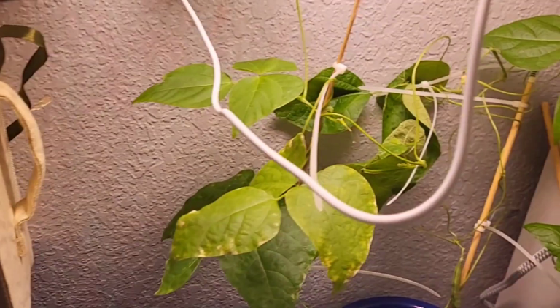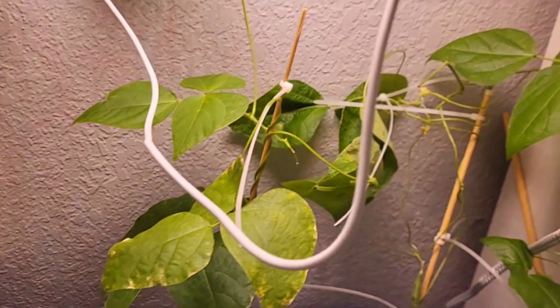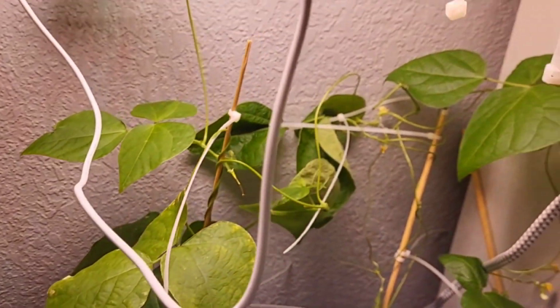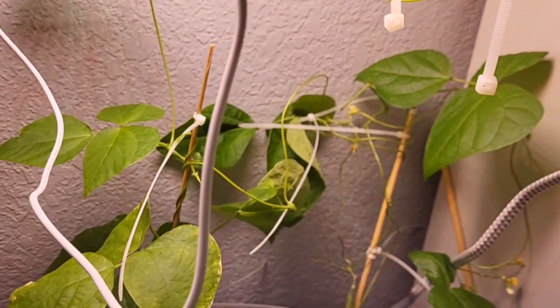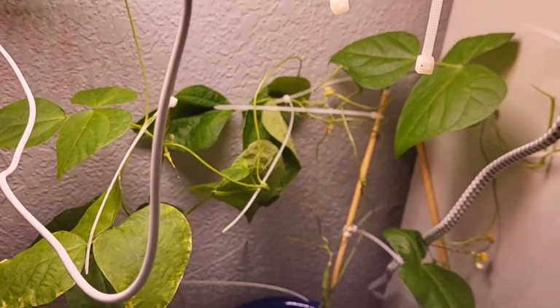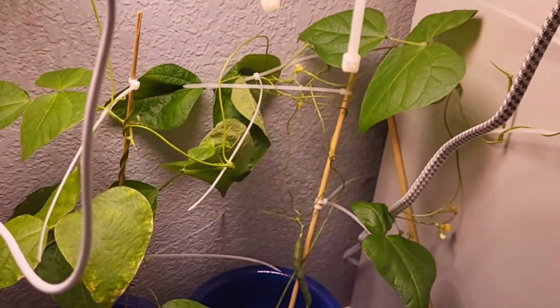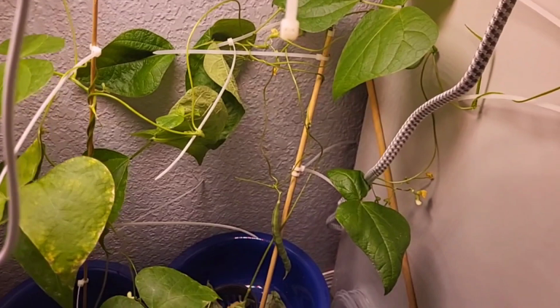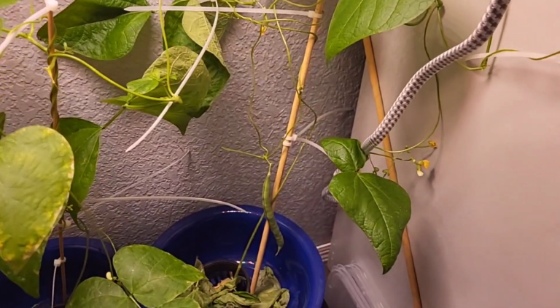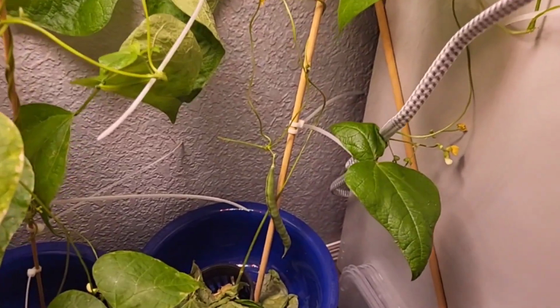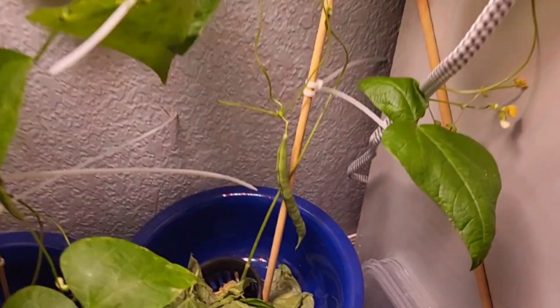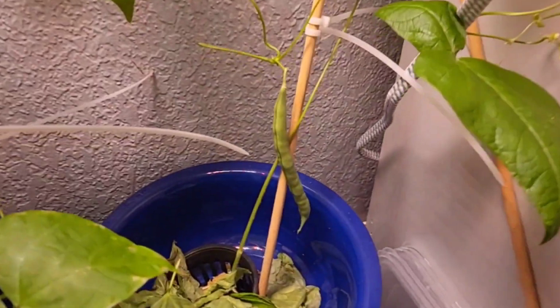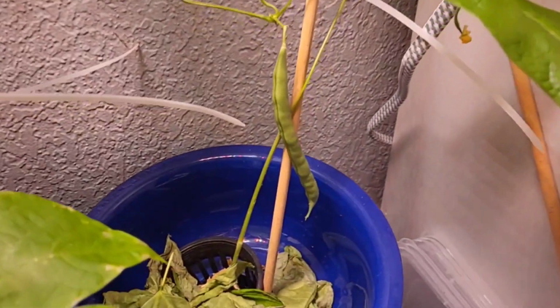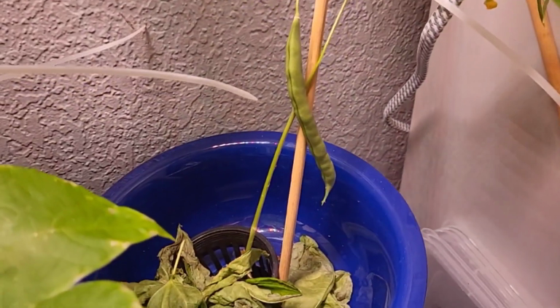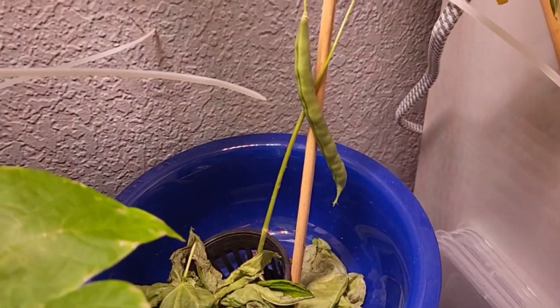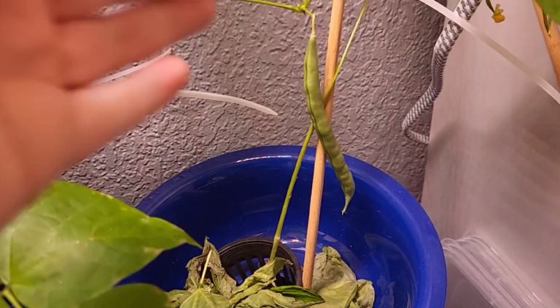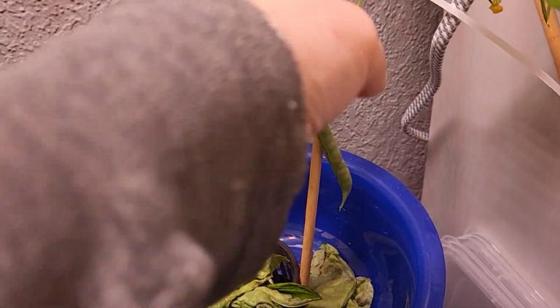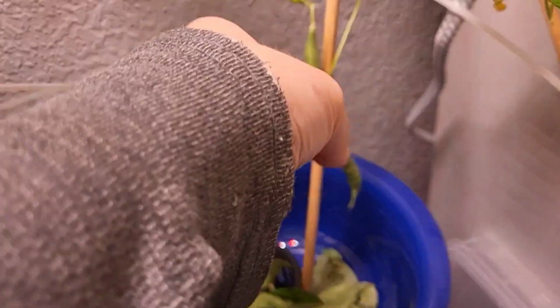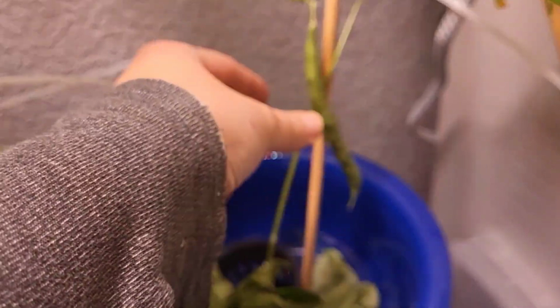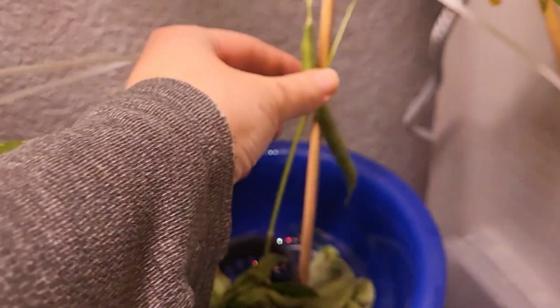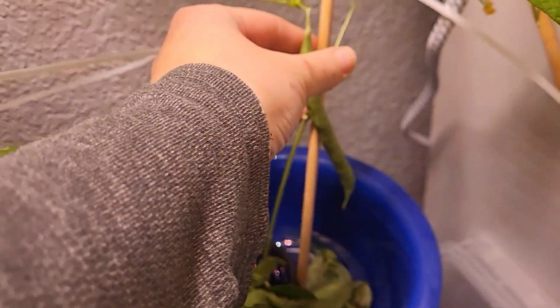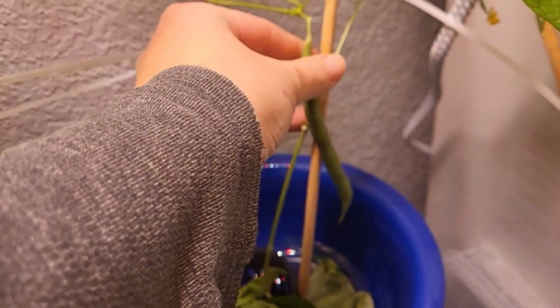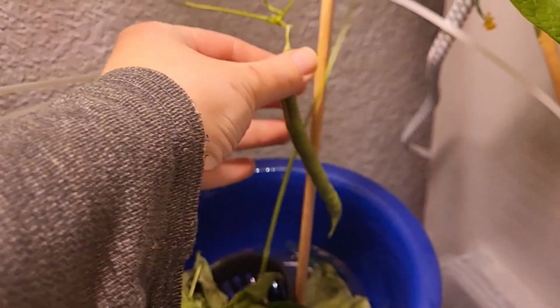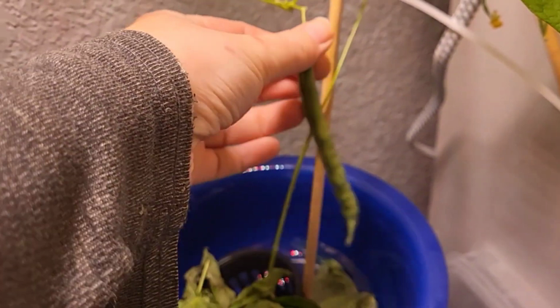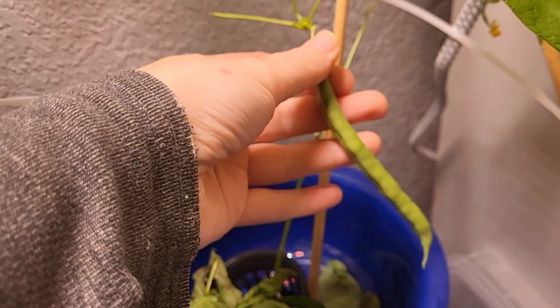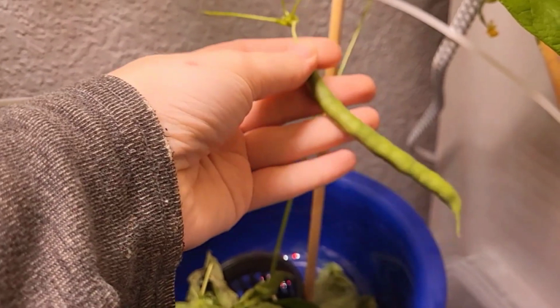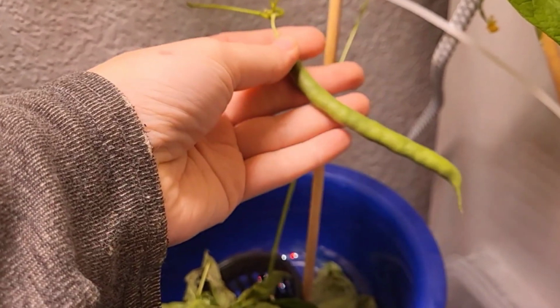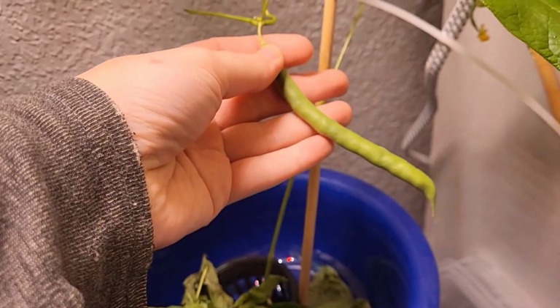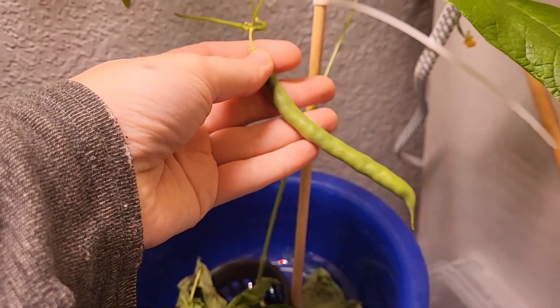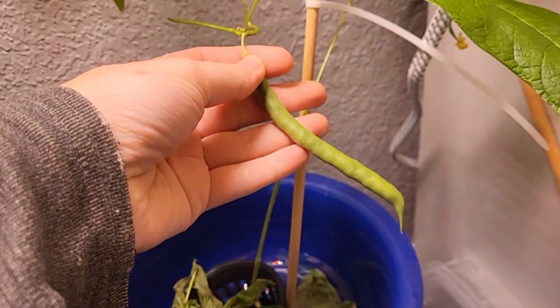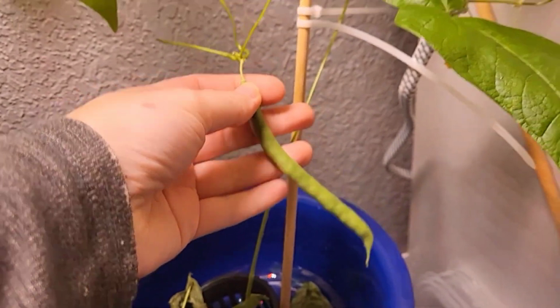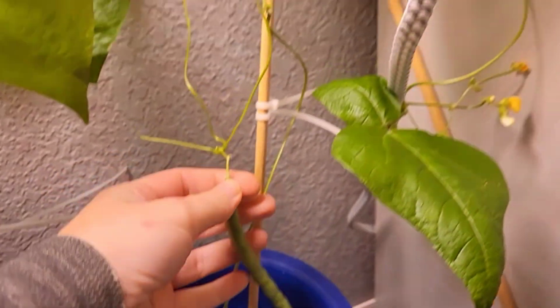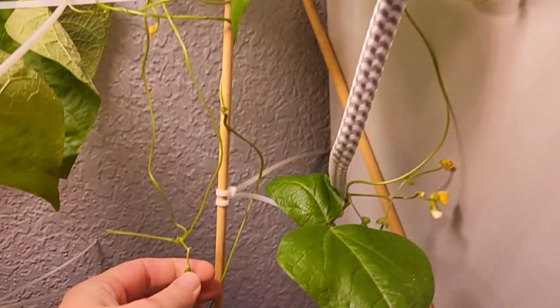Hello friends. Yes, you can grow green beans inside without dirt. Isn't that crazy? Here's my quick how-to guide.